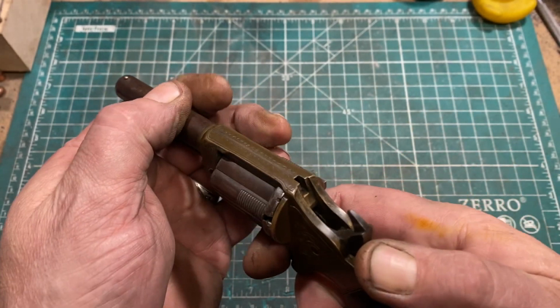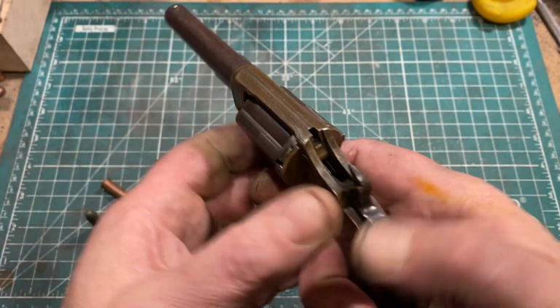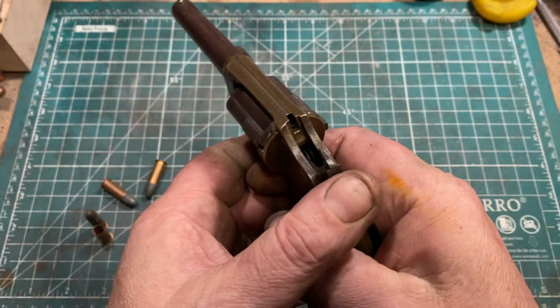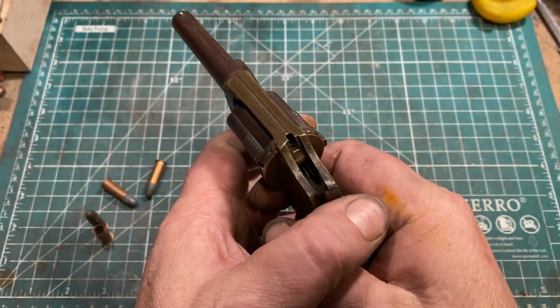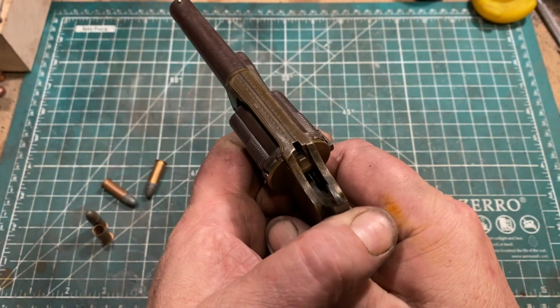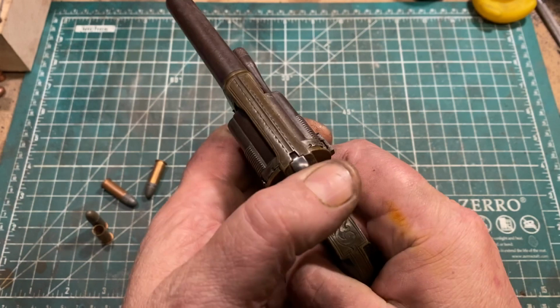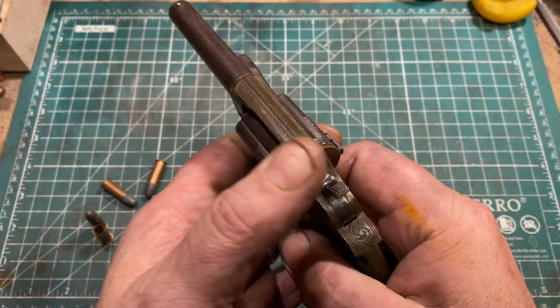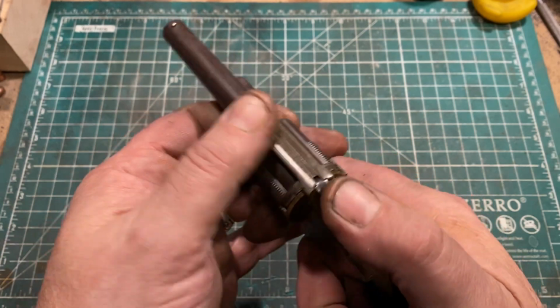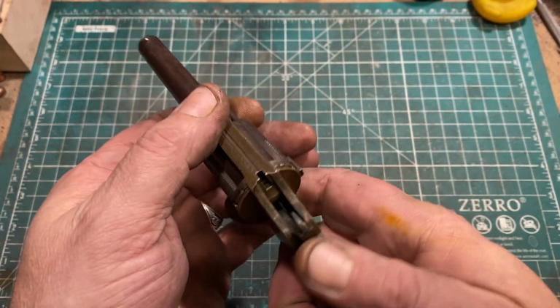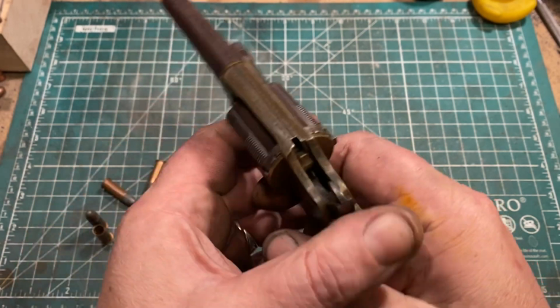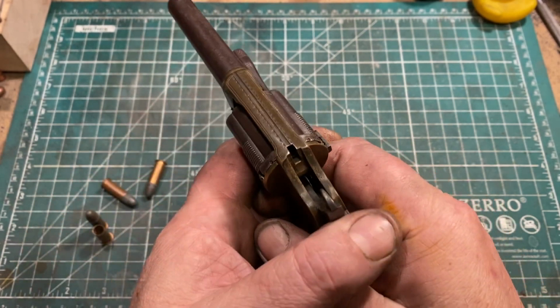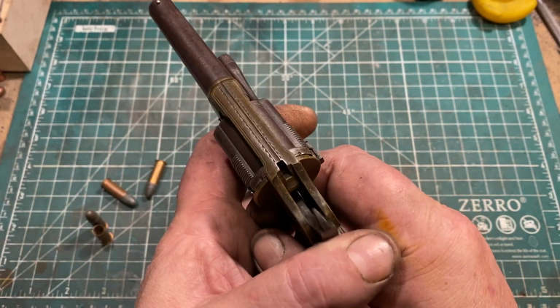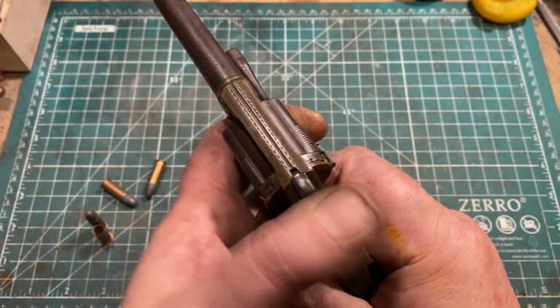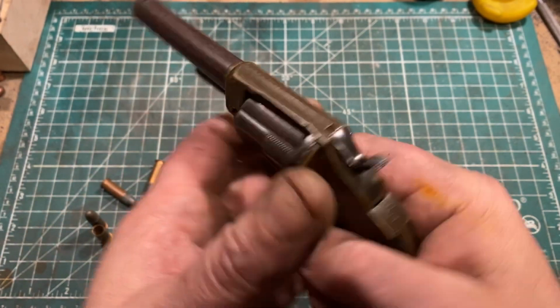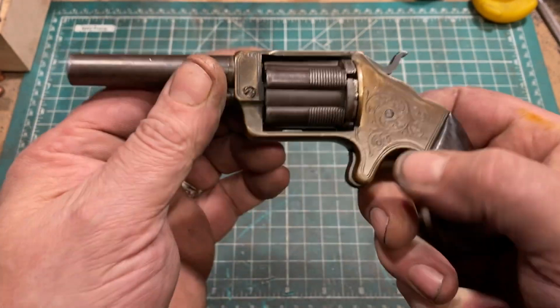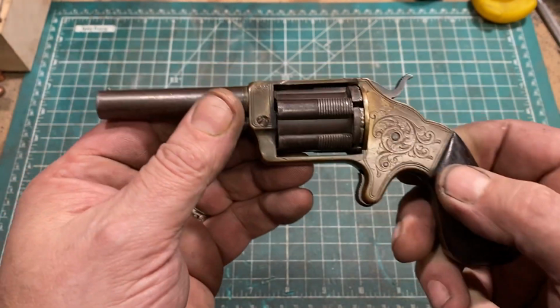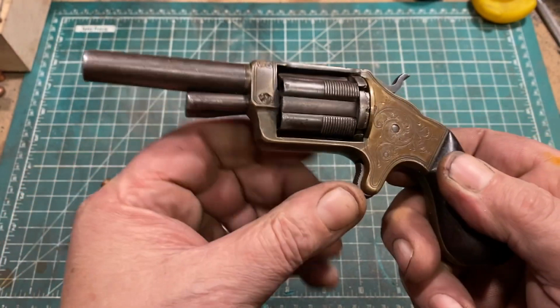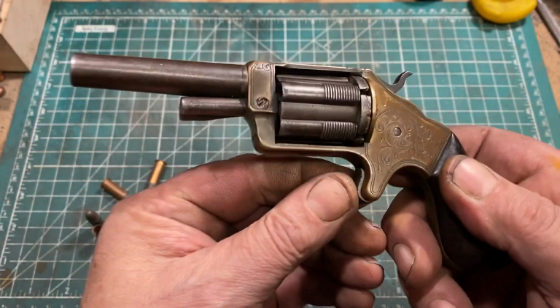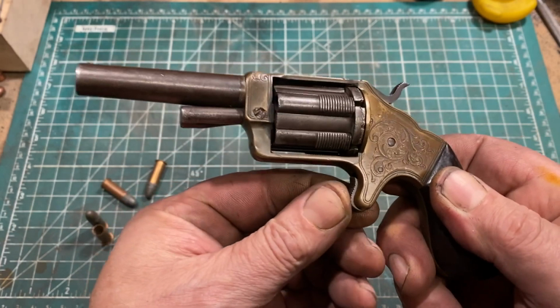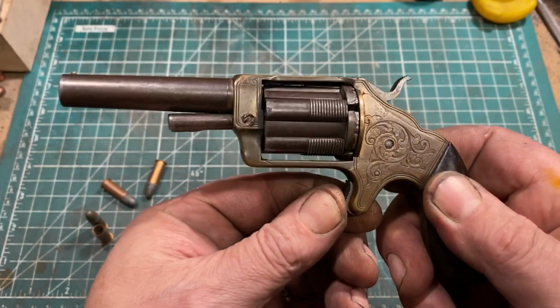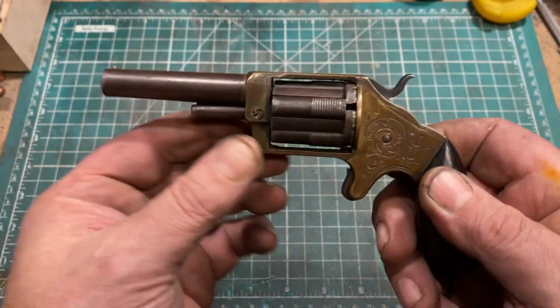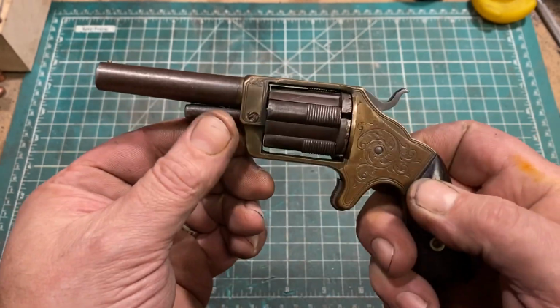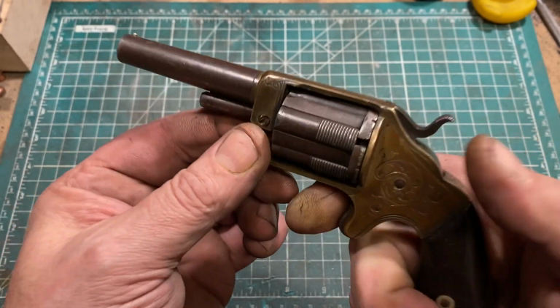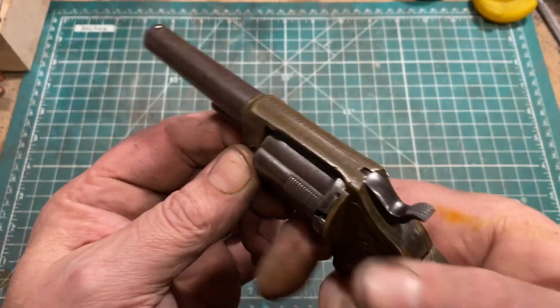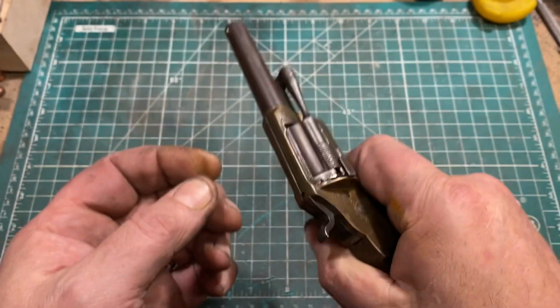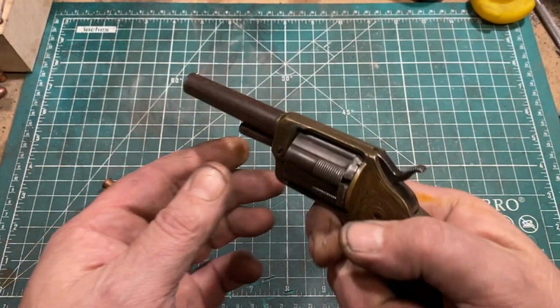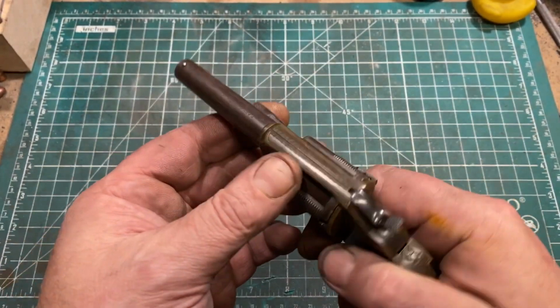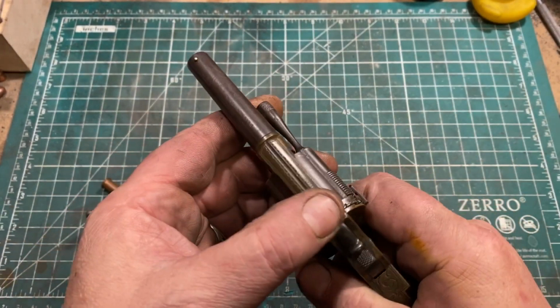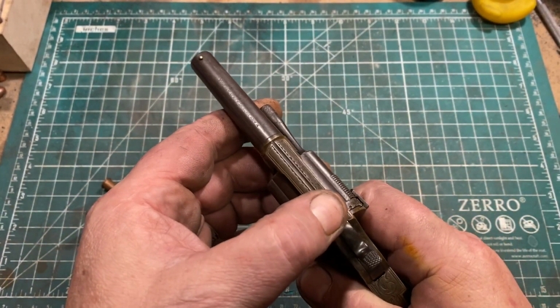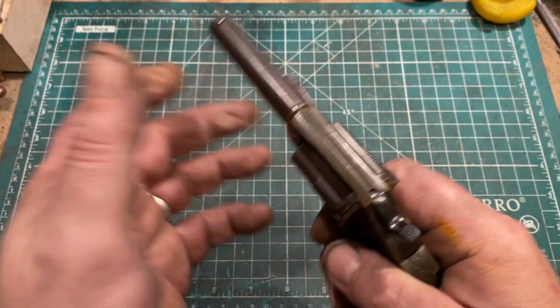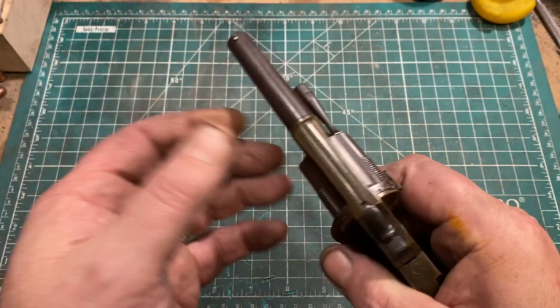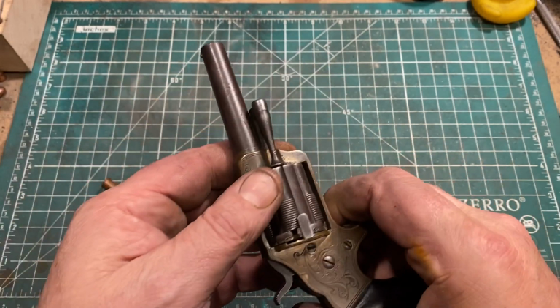The trigger pull is a spur trigger, which can be tricky. But this one is very nice — it has a nice clean break, very easy to use. So again, a nice revolver.